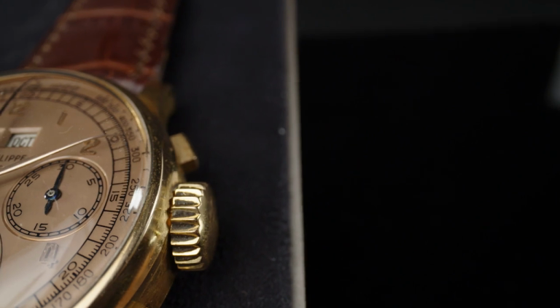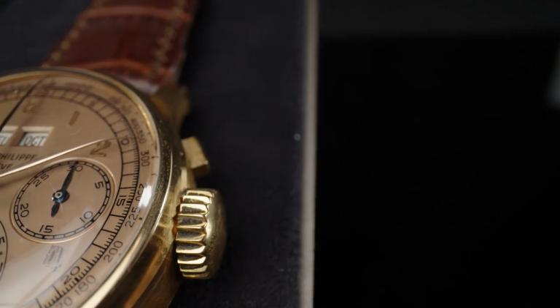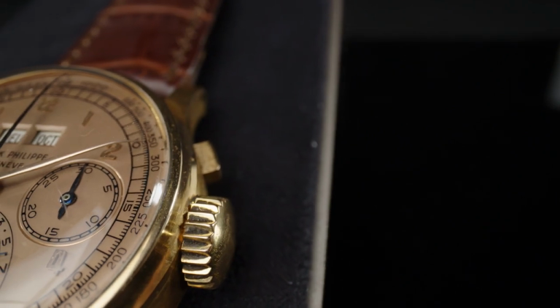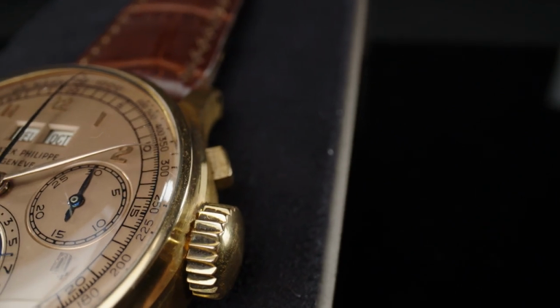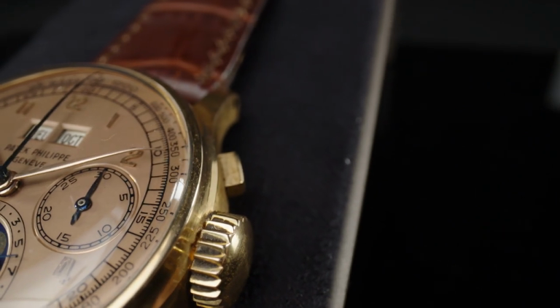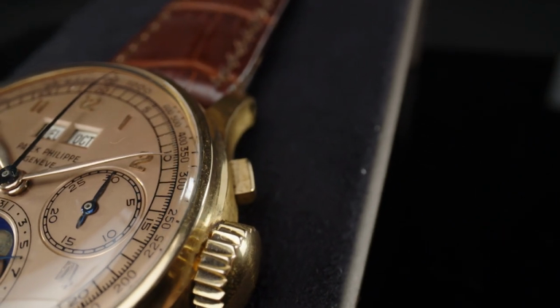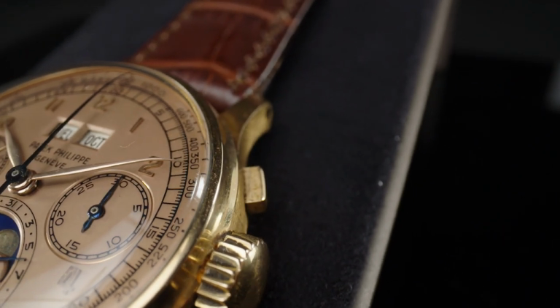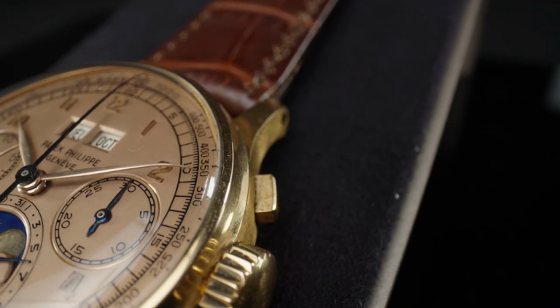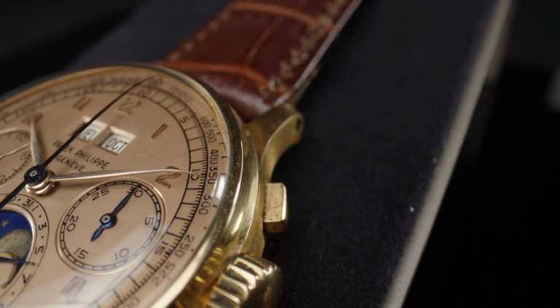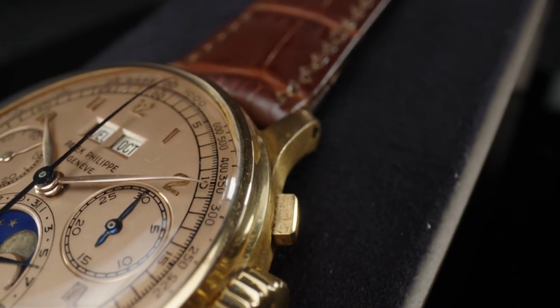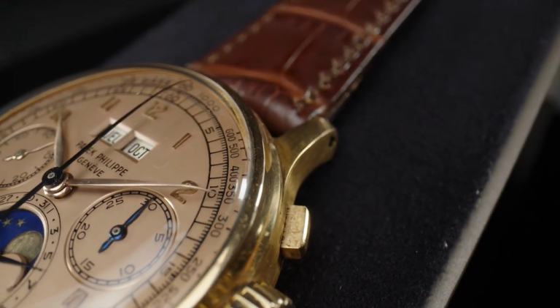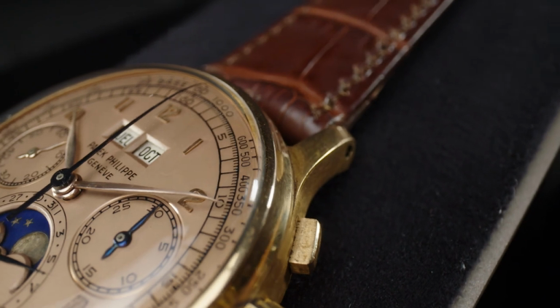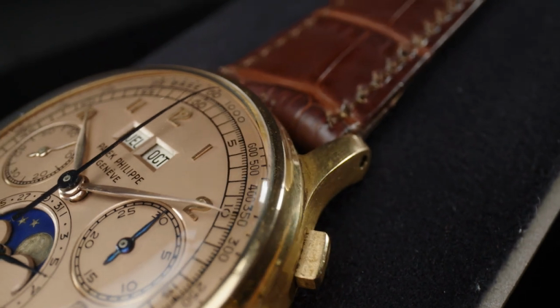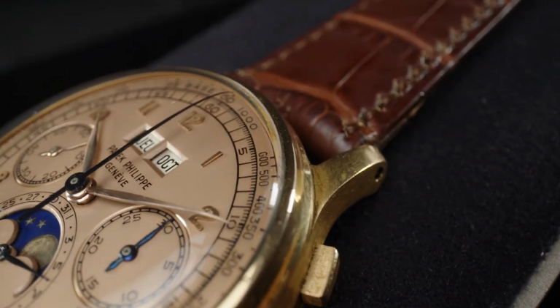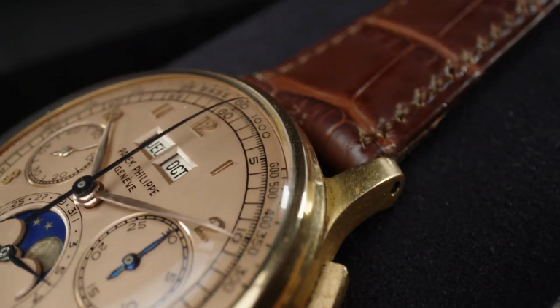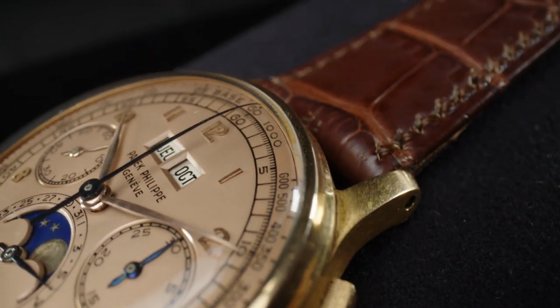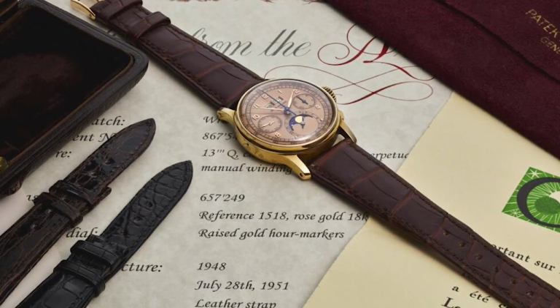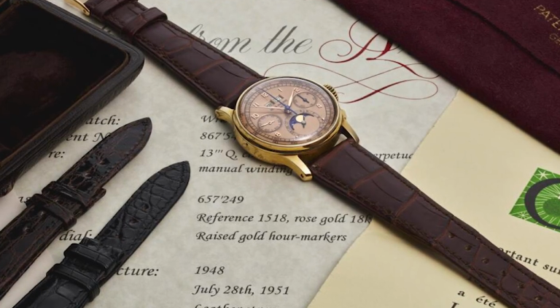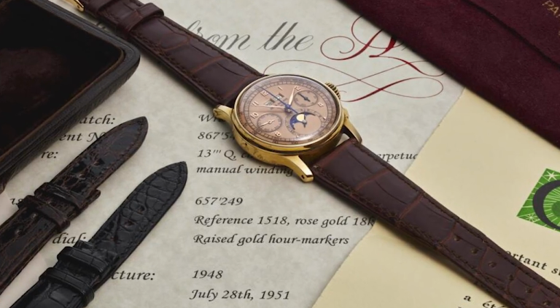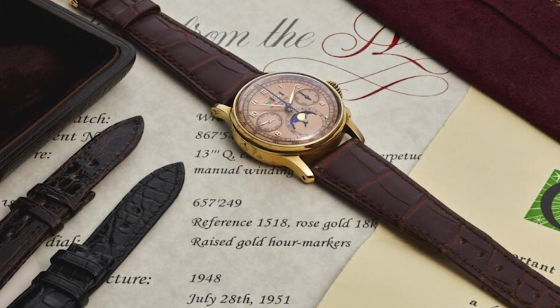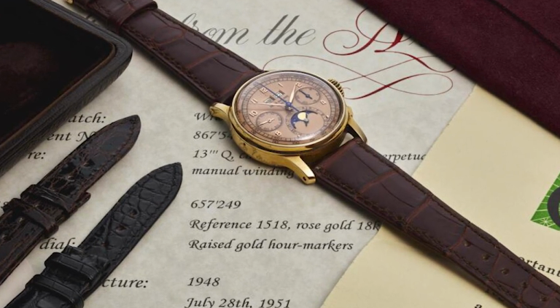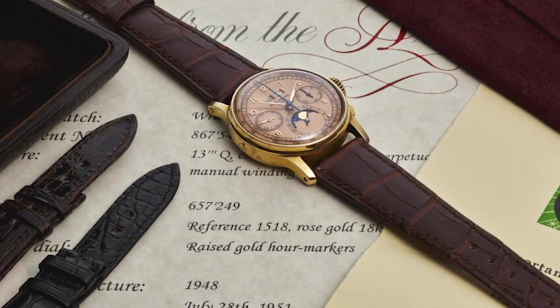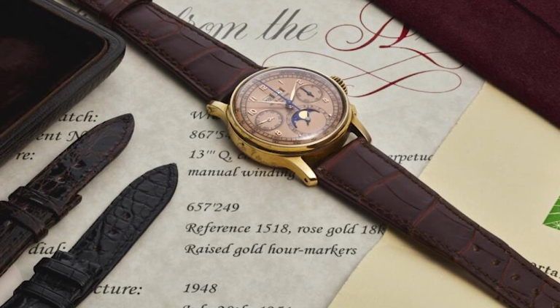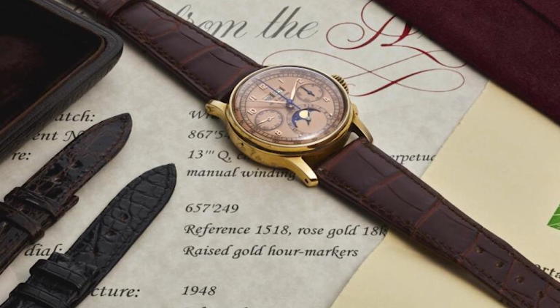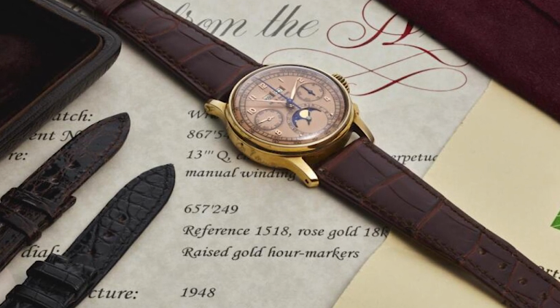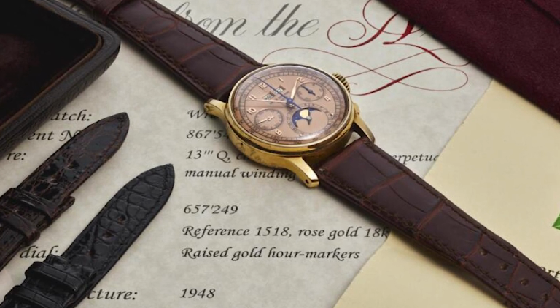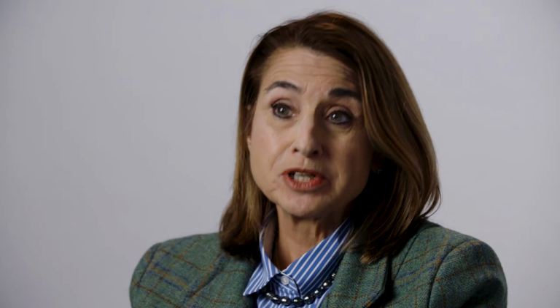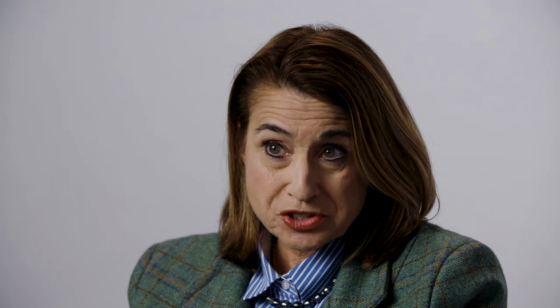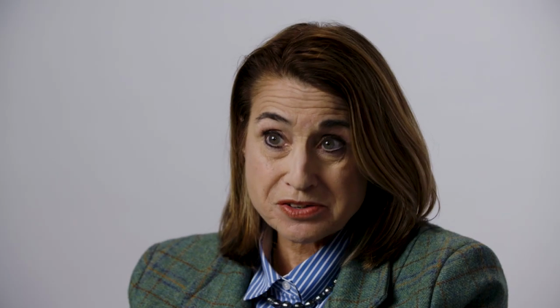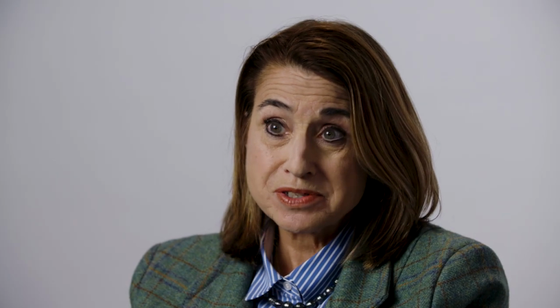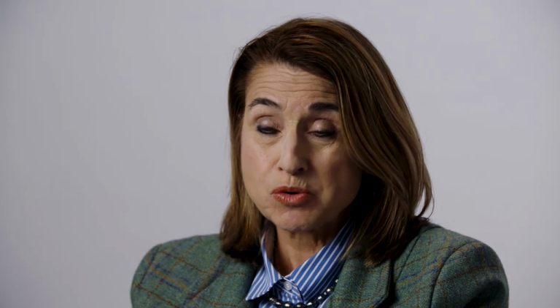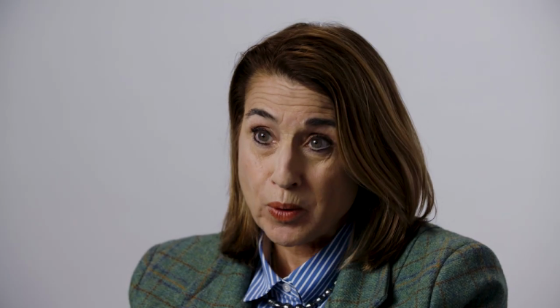We think that including this one, there were only 14 with this dial configuration, and this one is also coming with its original certificate. We think it's the only one where the original certificate survives, which is quite important.